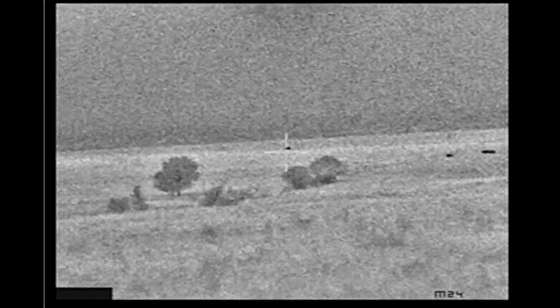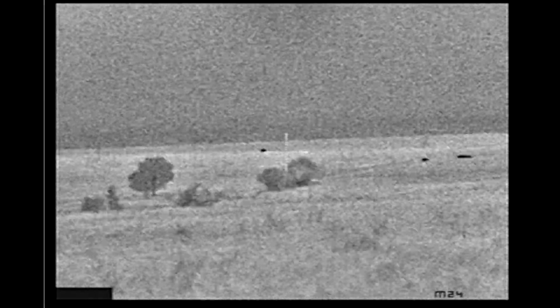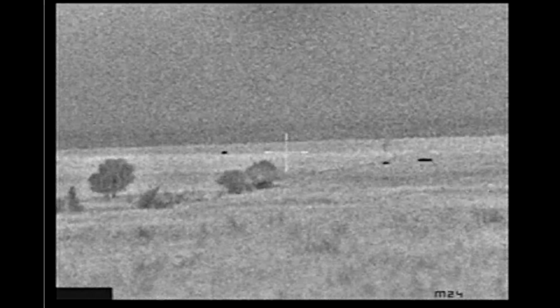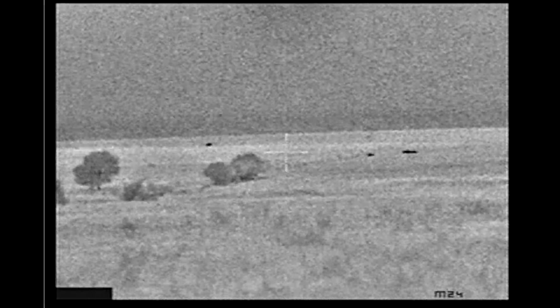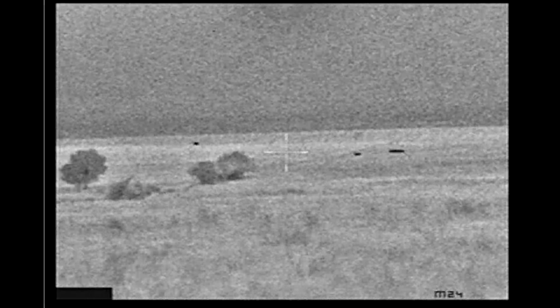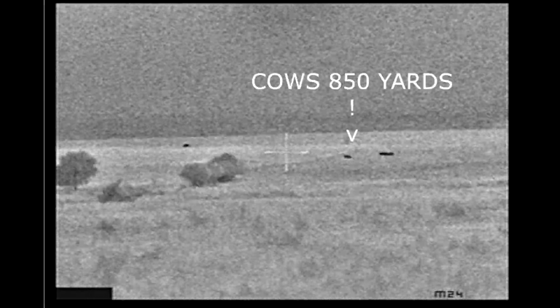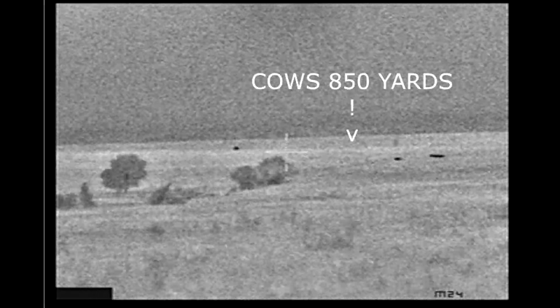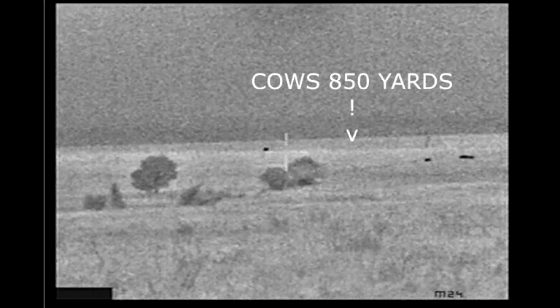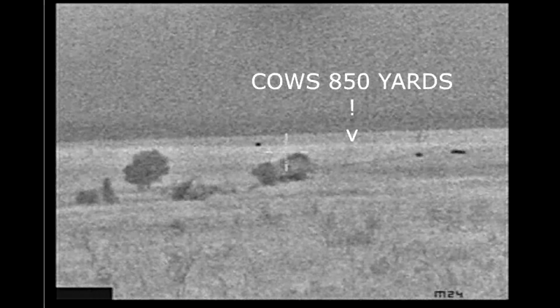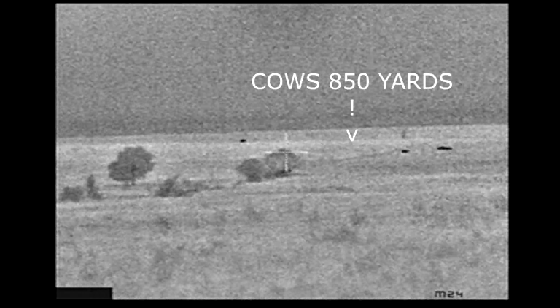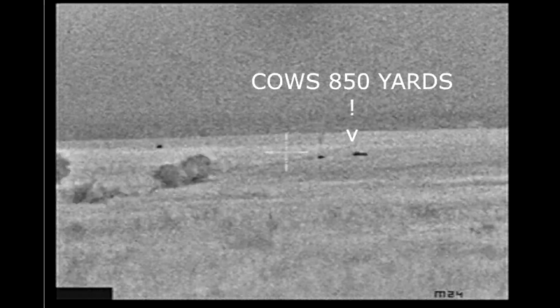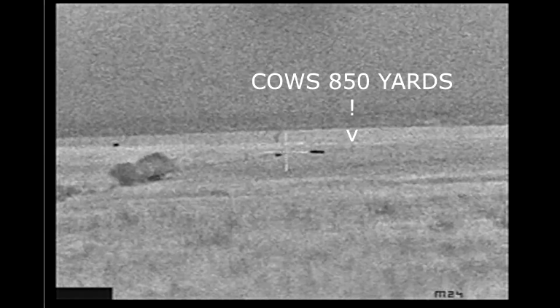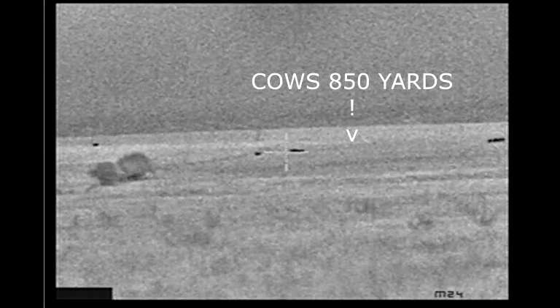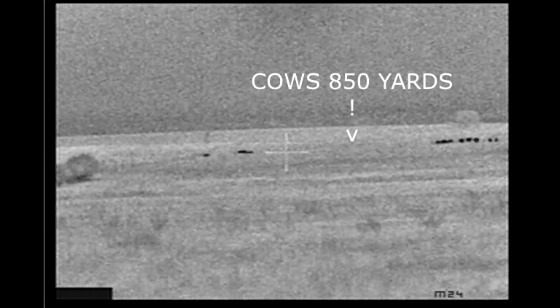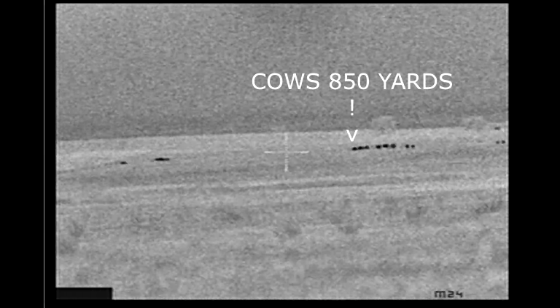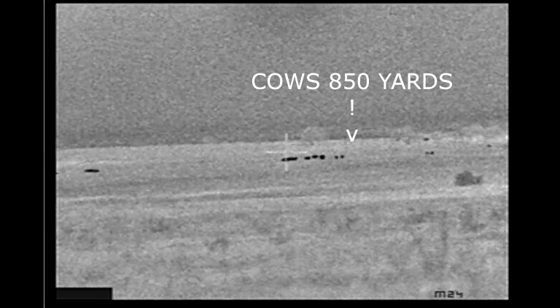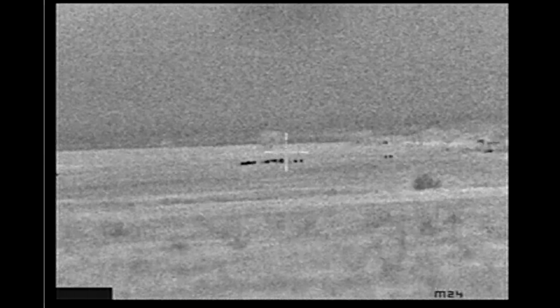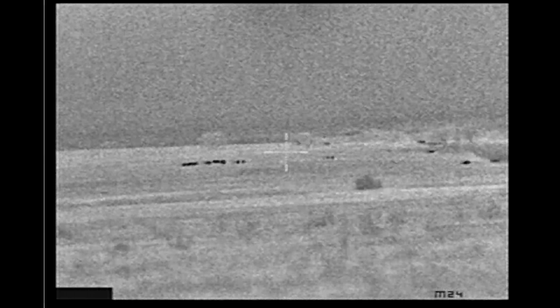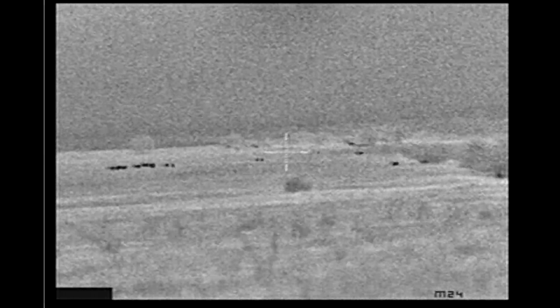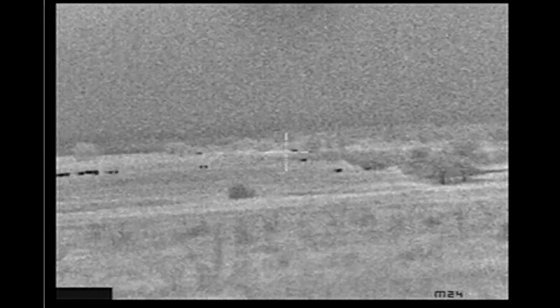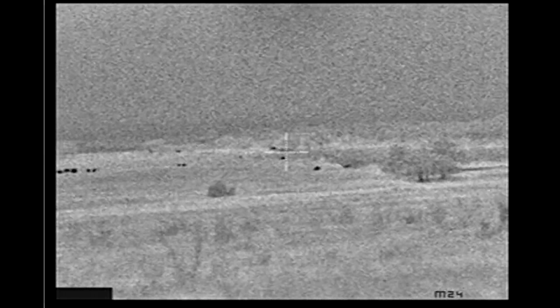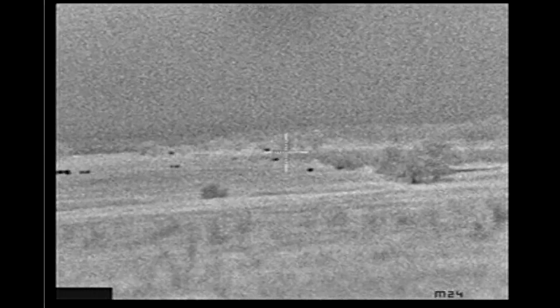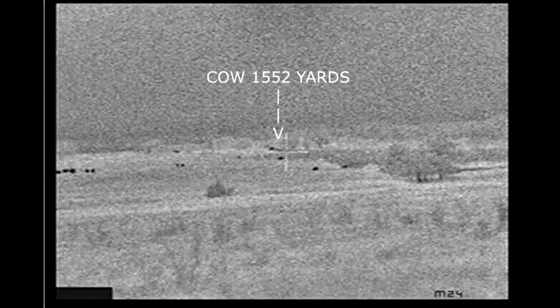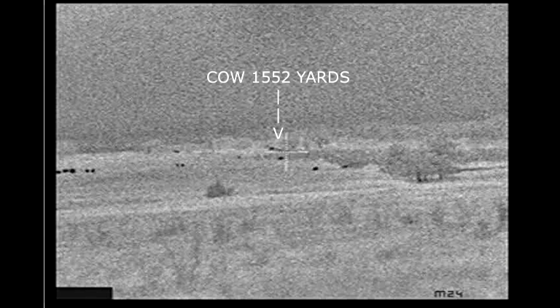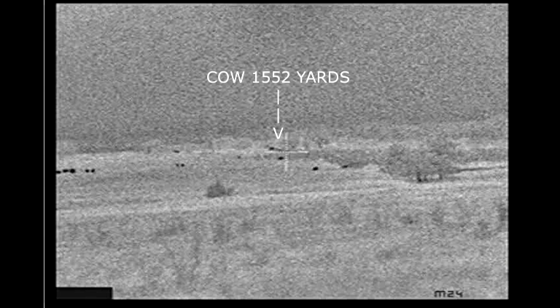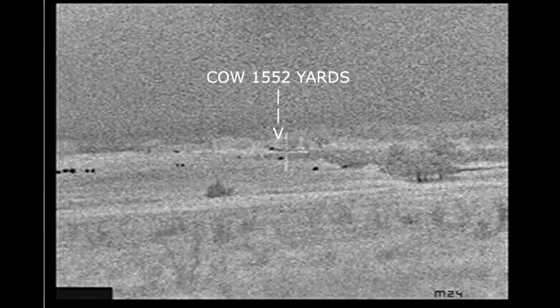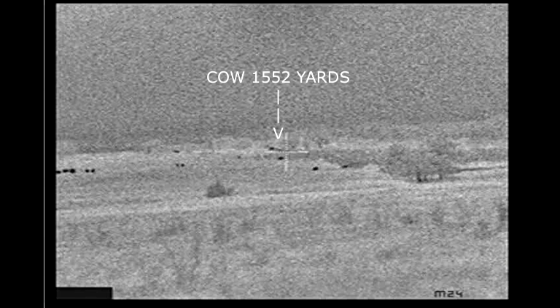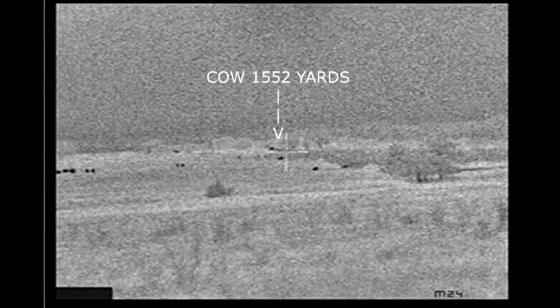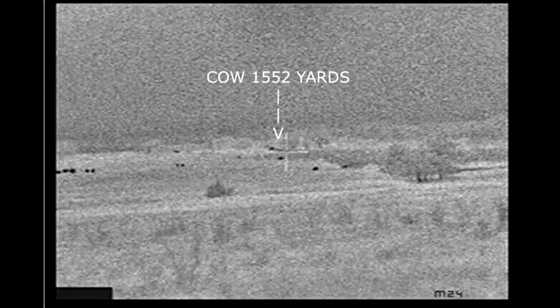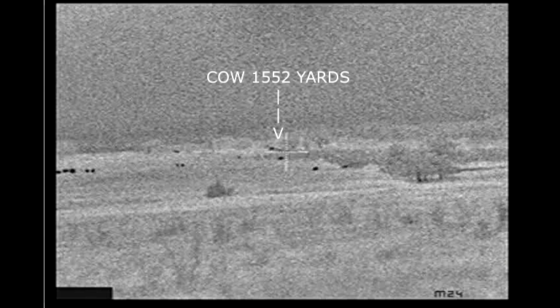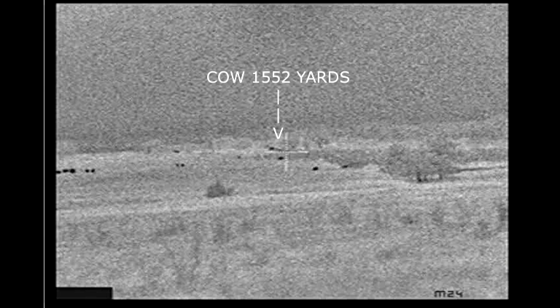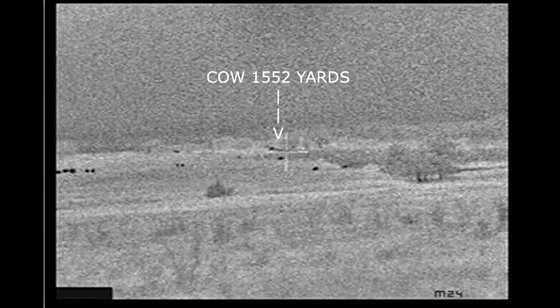I made this video just to show the detection range of a W-1000. These first cows here are 850 yards. That far cow on the tree line is 1,552 yards.